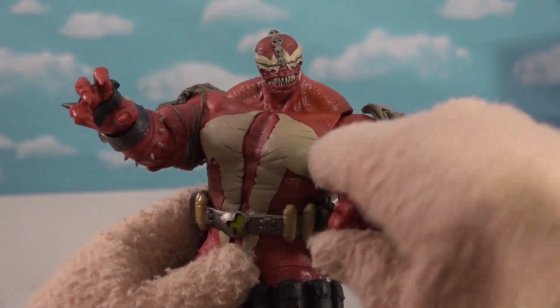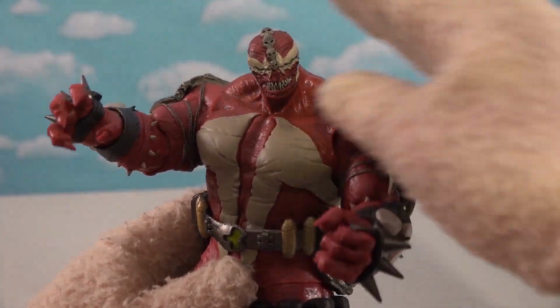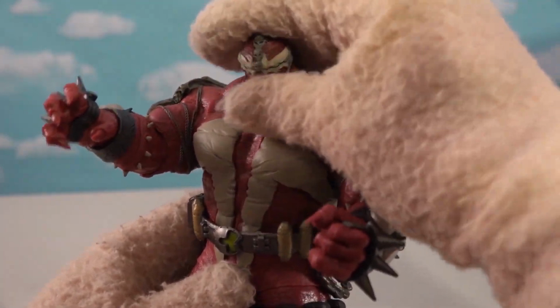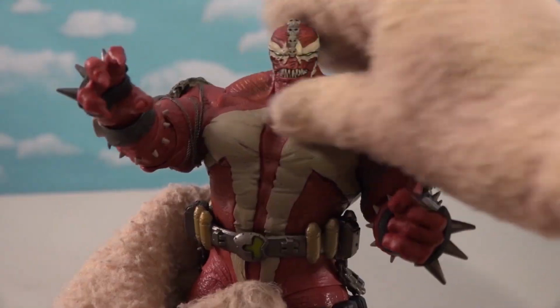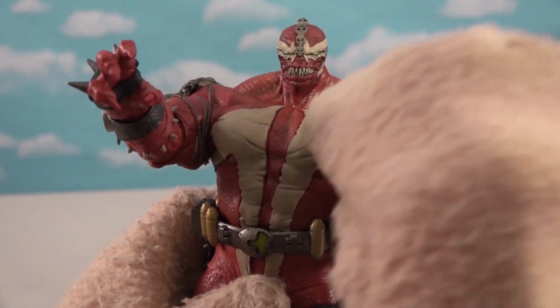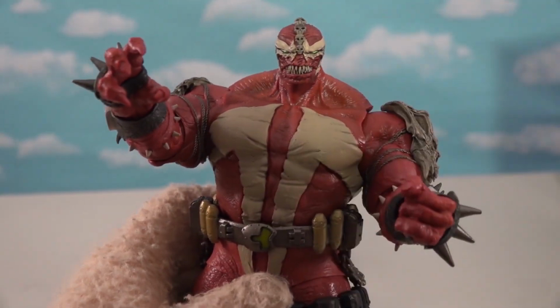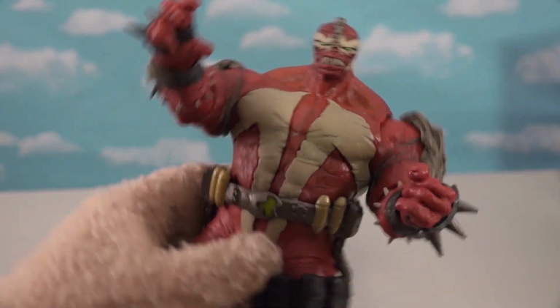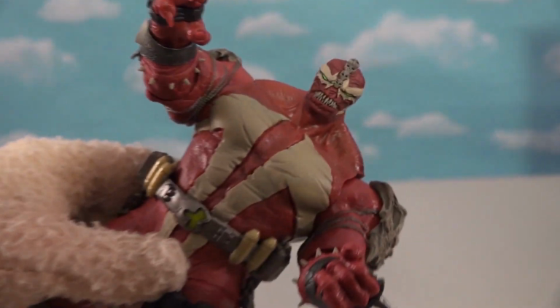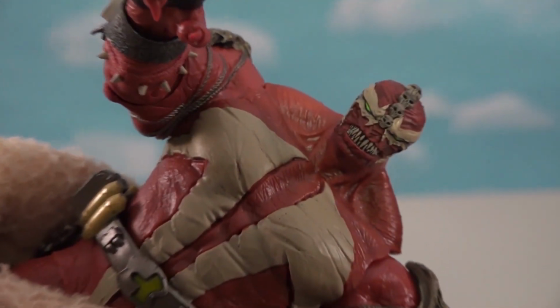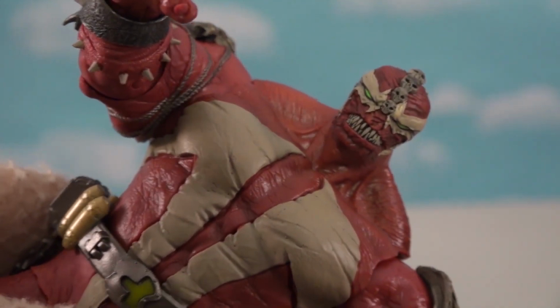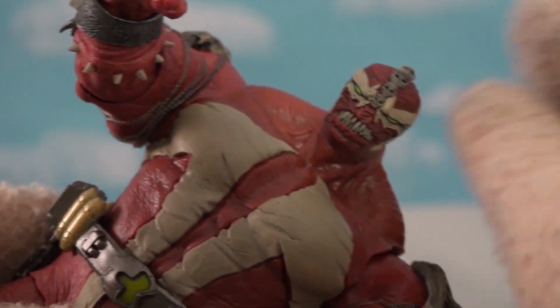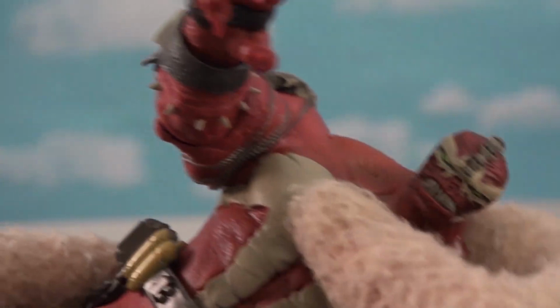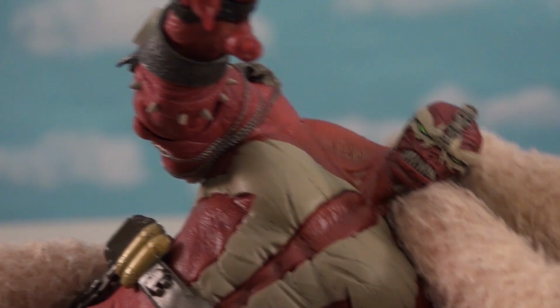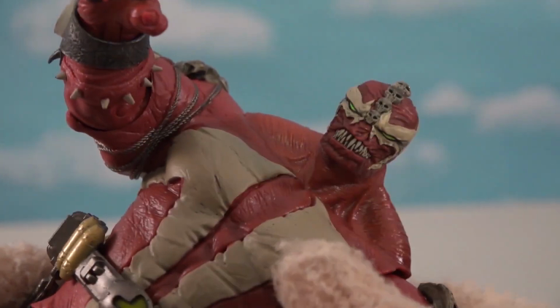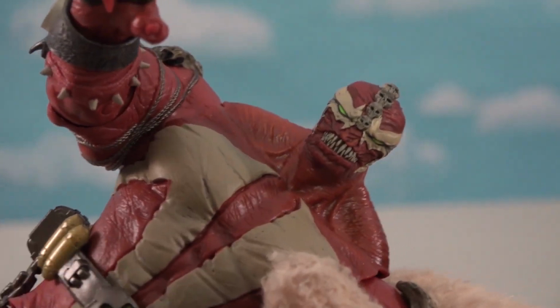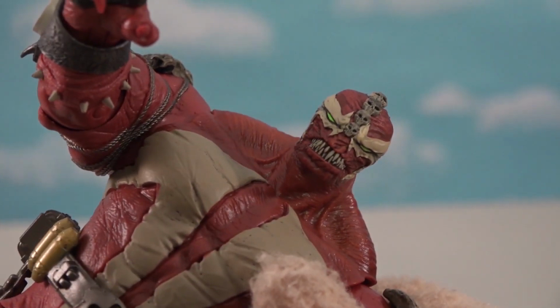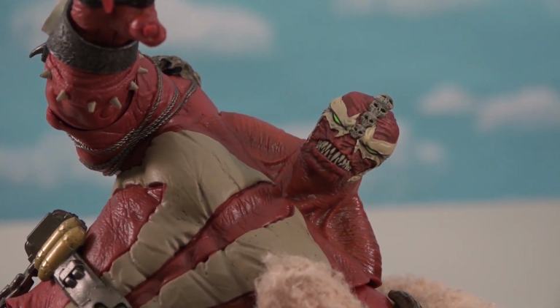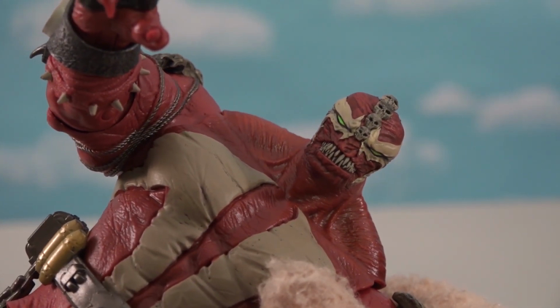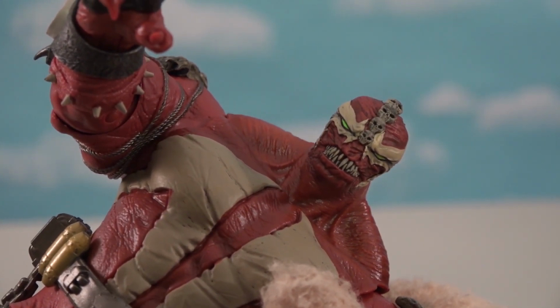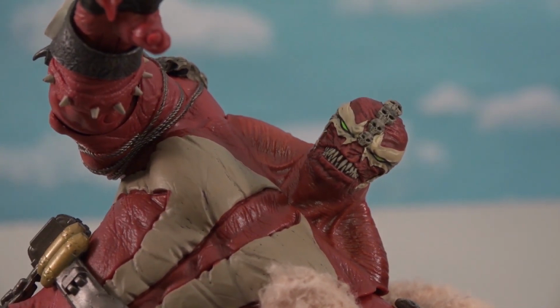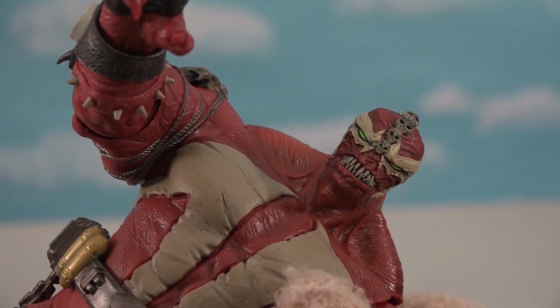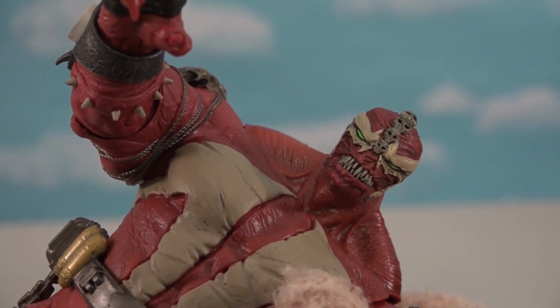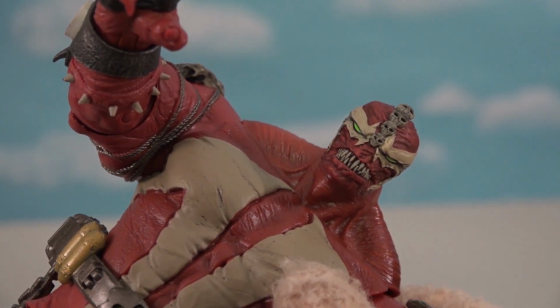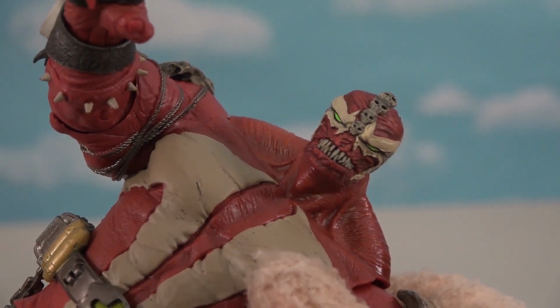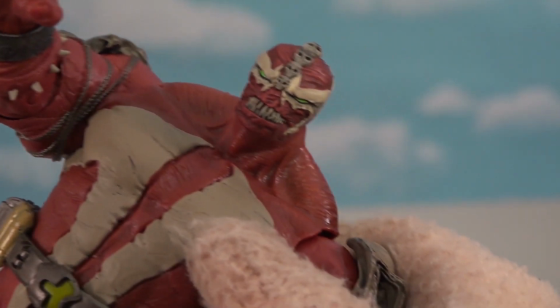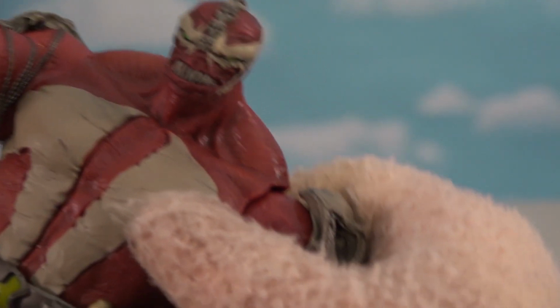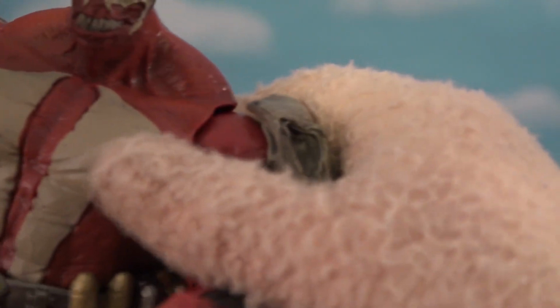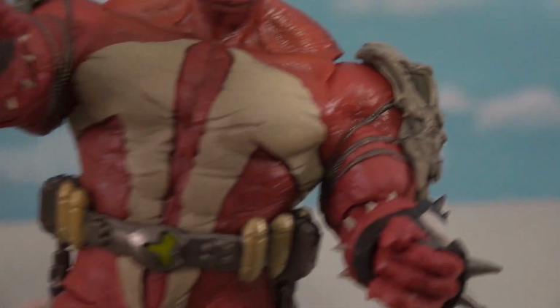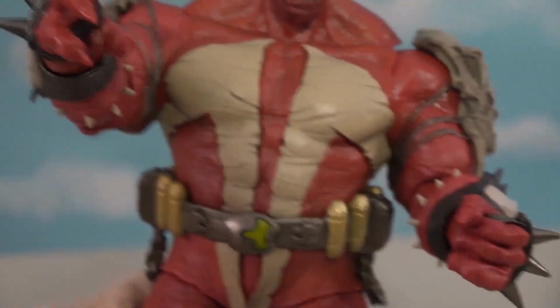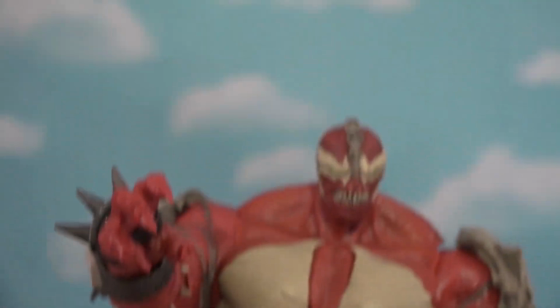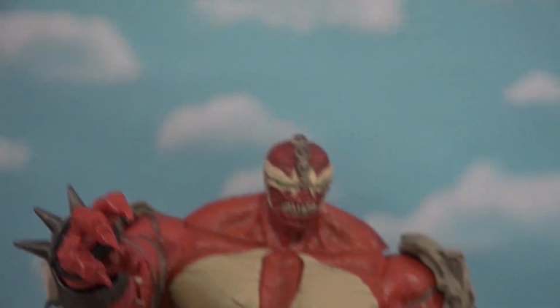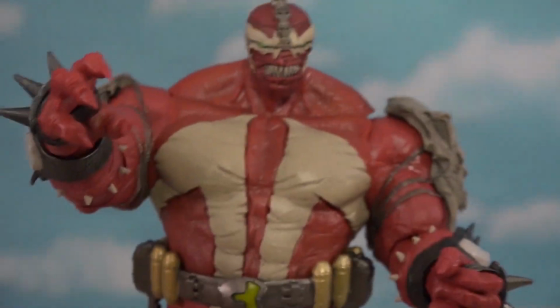He's the Monolith, and he's out for blood — look at that face. He's got green eyes just like Spawn, so they must be related somehow.